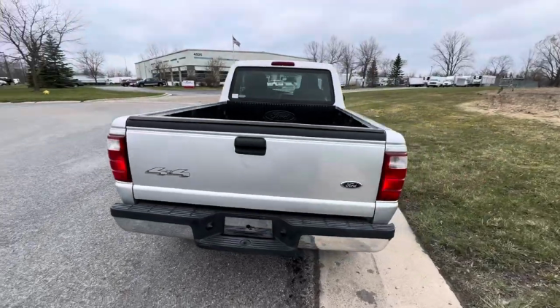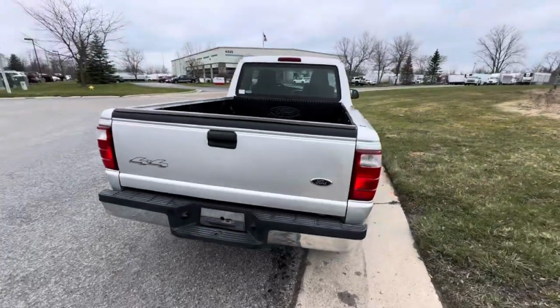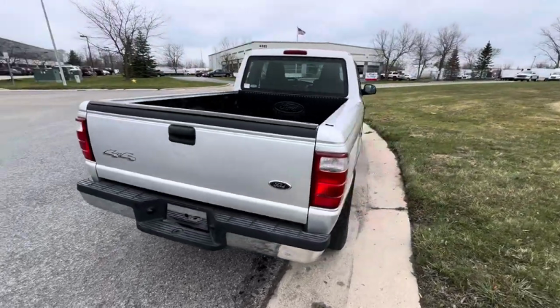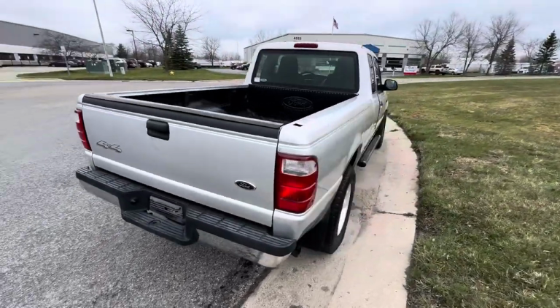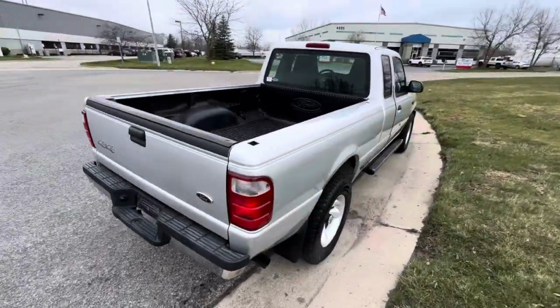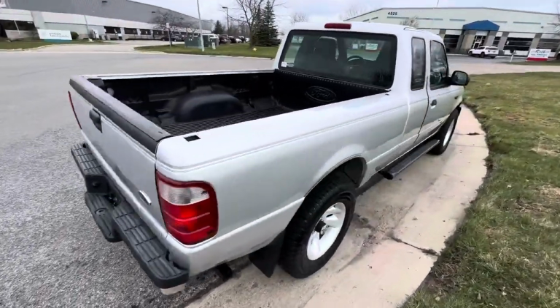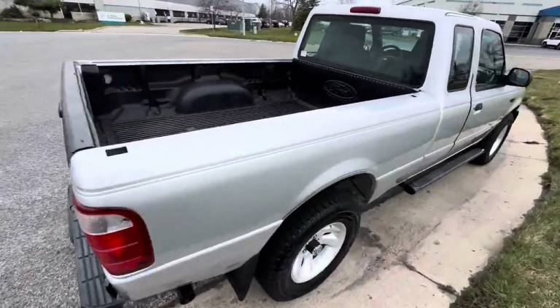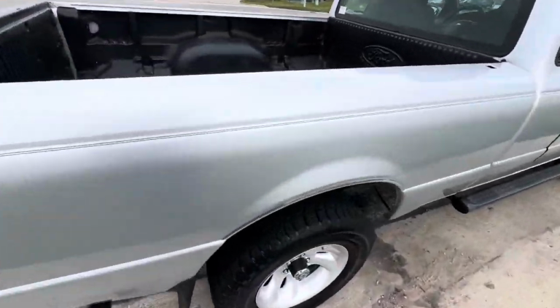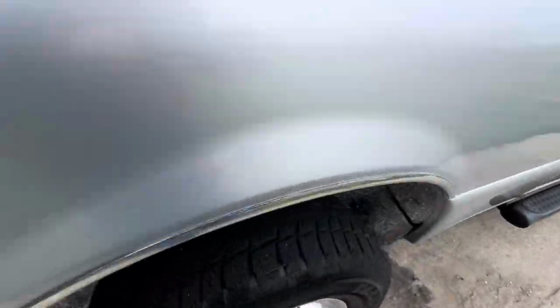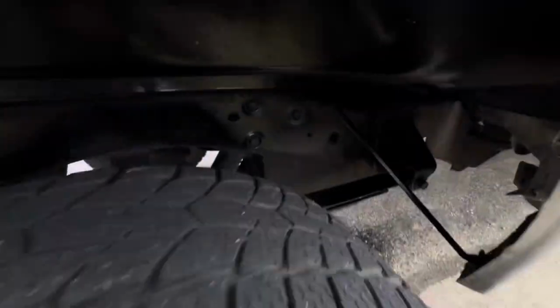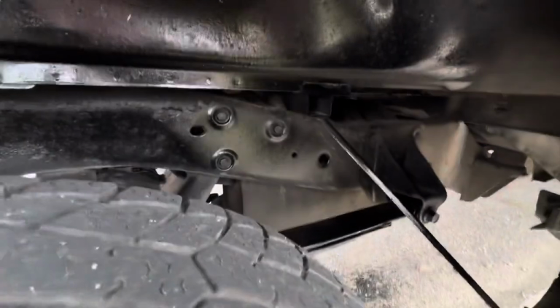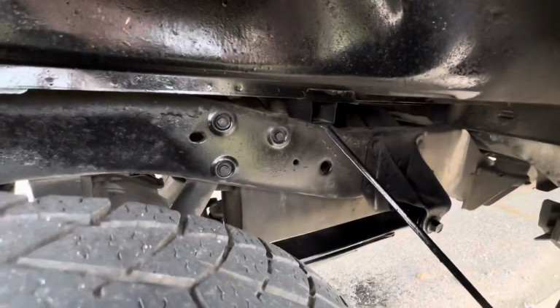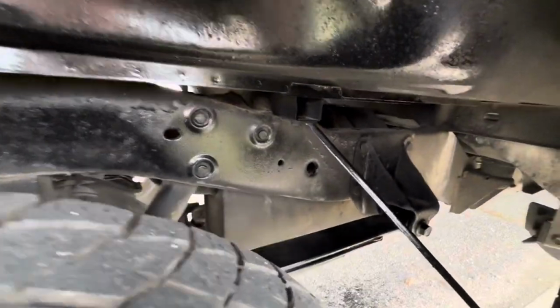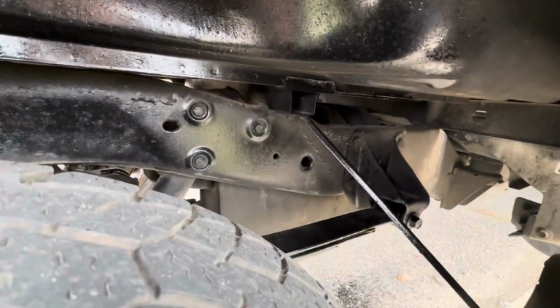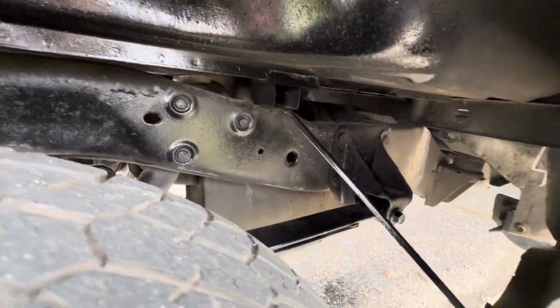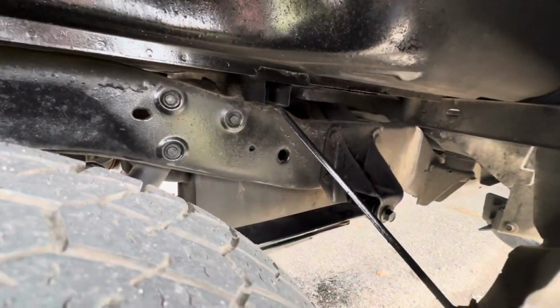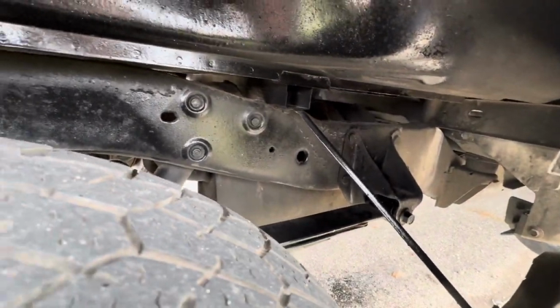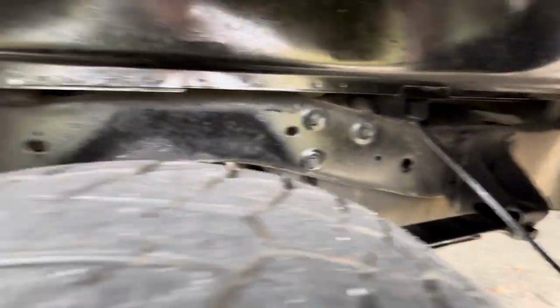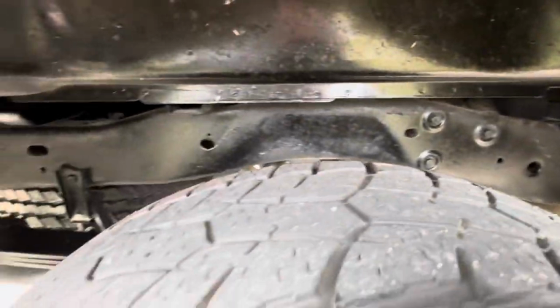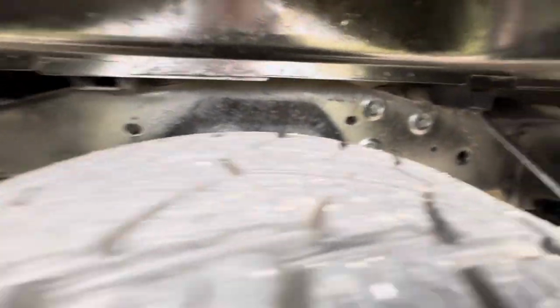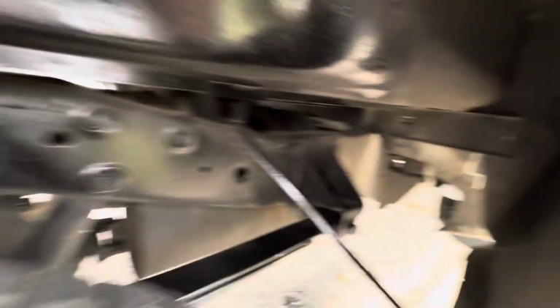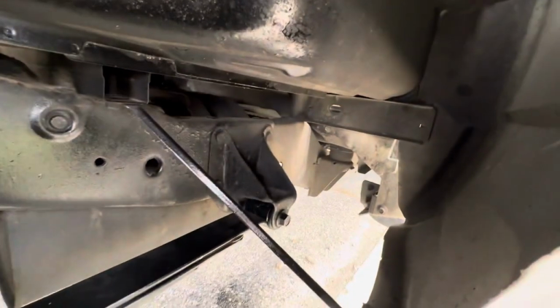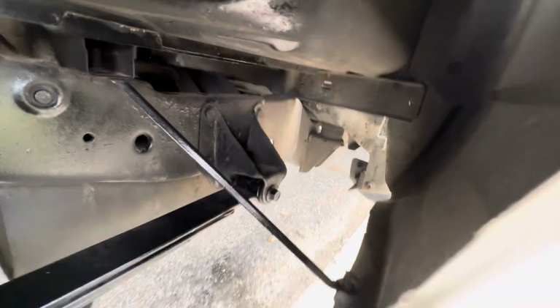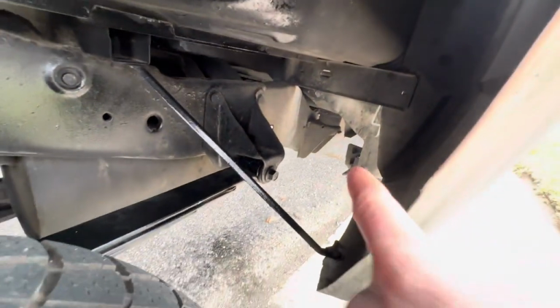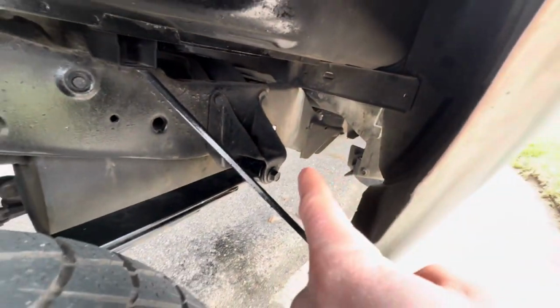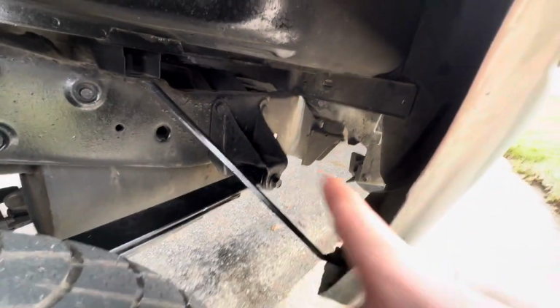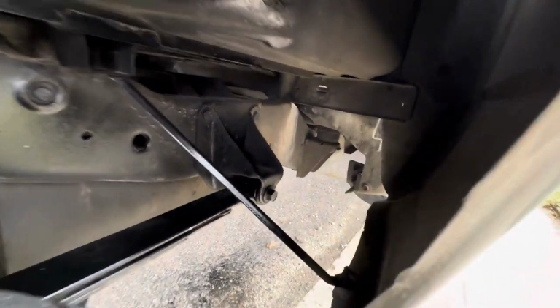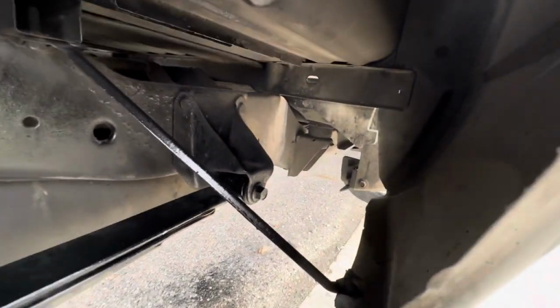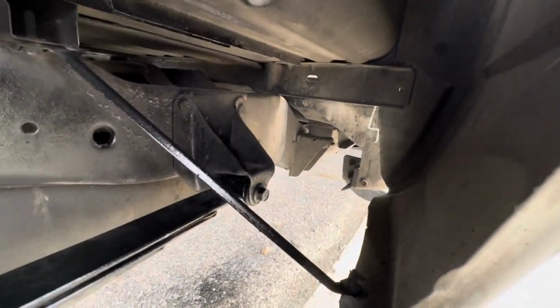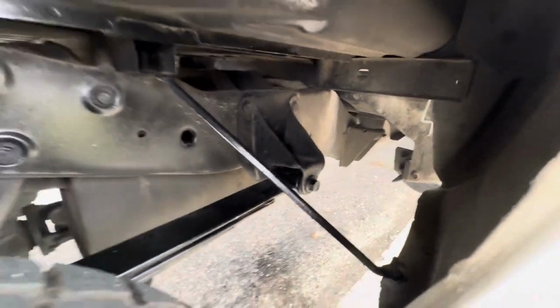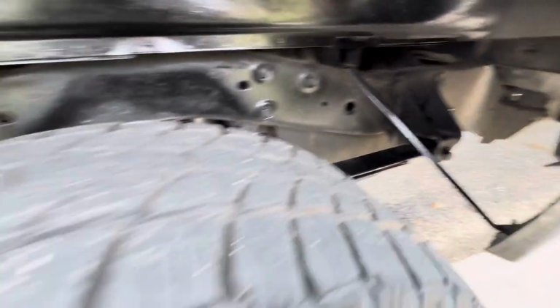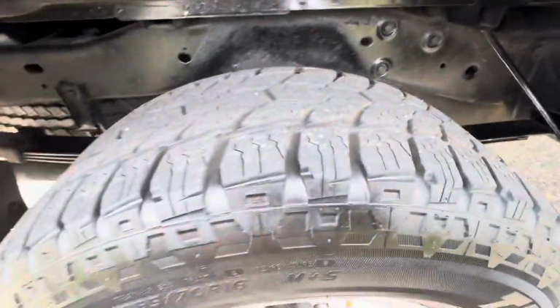This one is pretty much rust free. The frame looks very, very clean — I would eat off of it. Looks like it's been properly undercoated and painted. You can see over there is the original frame that has not been undercoated.